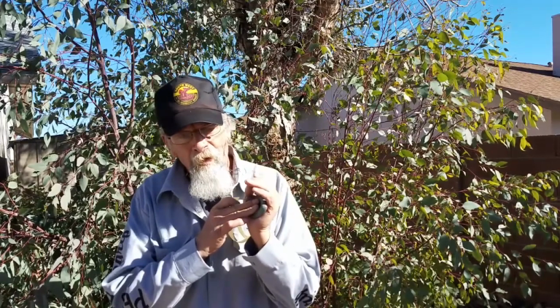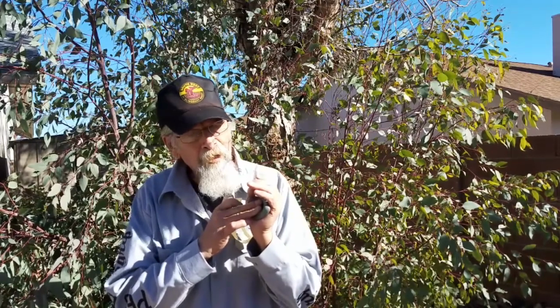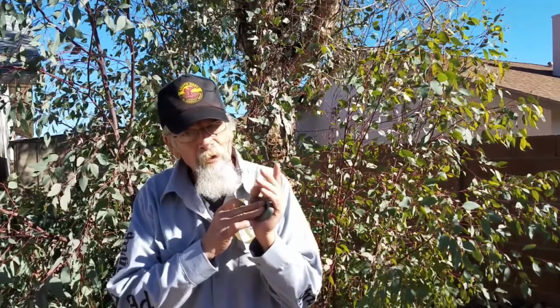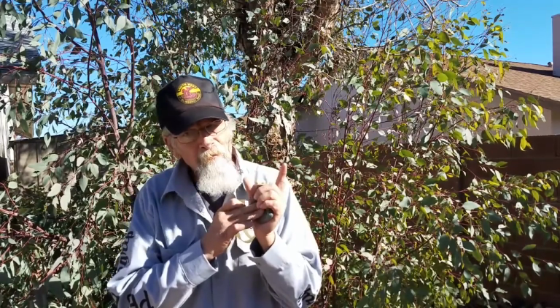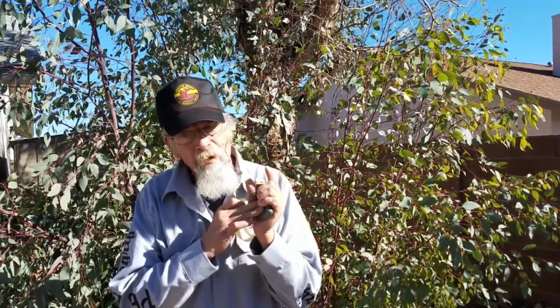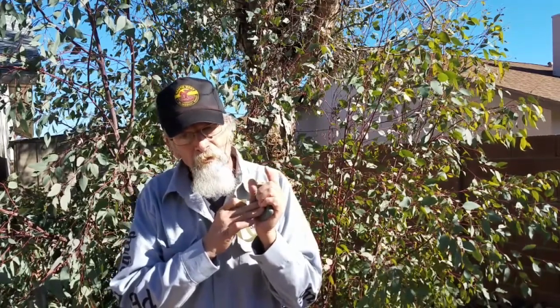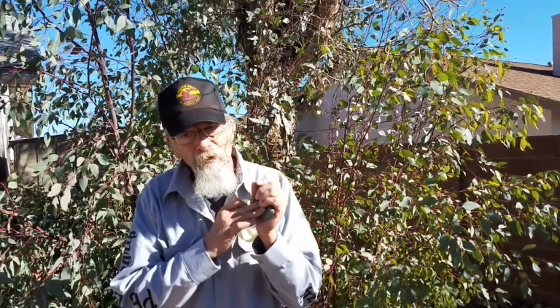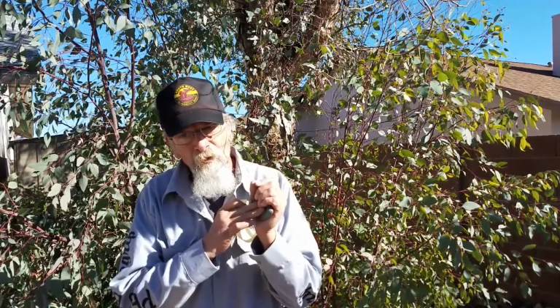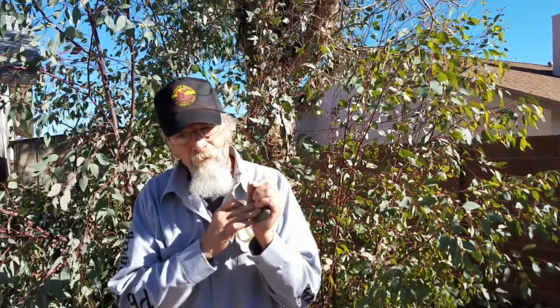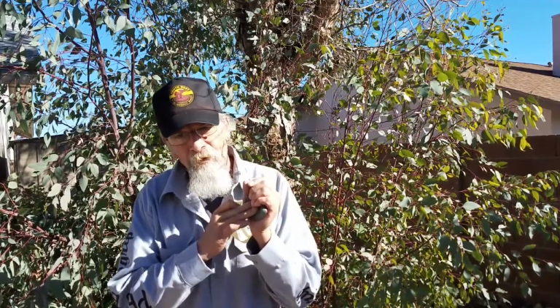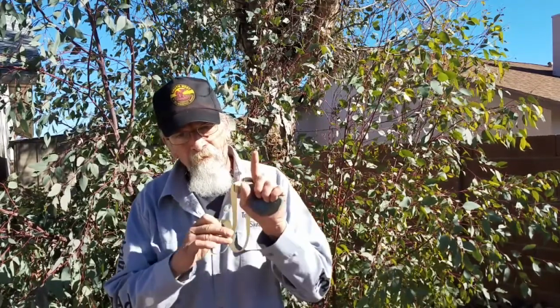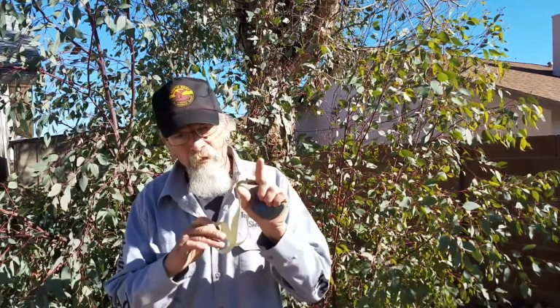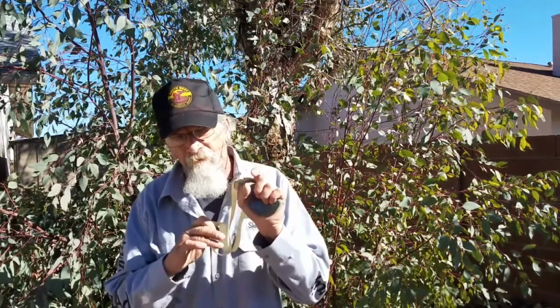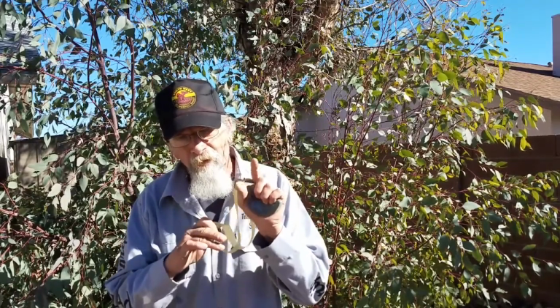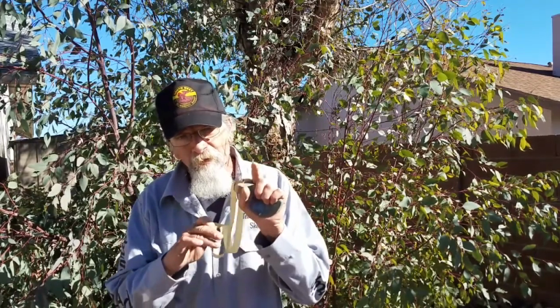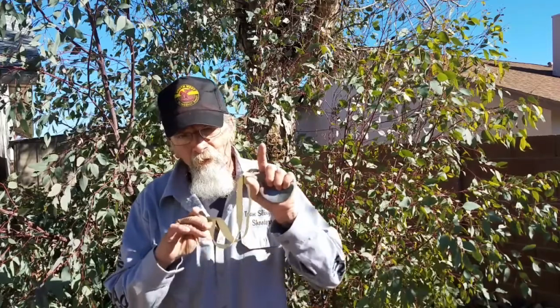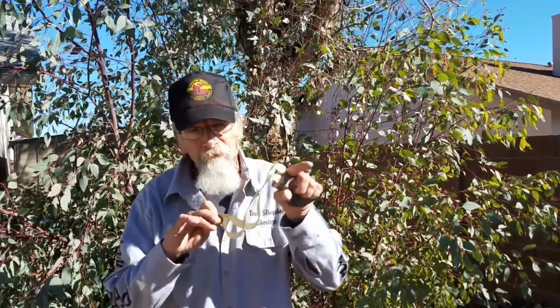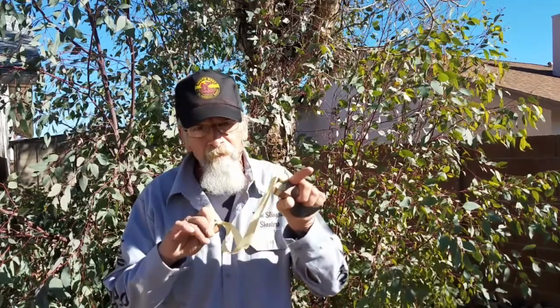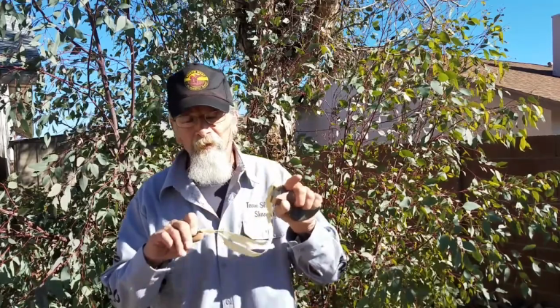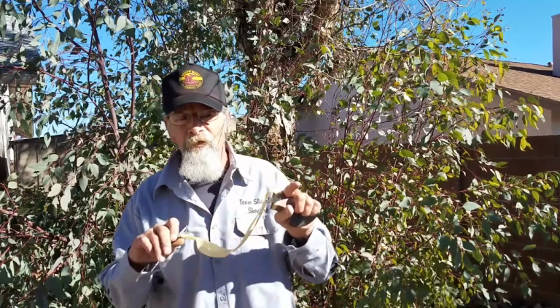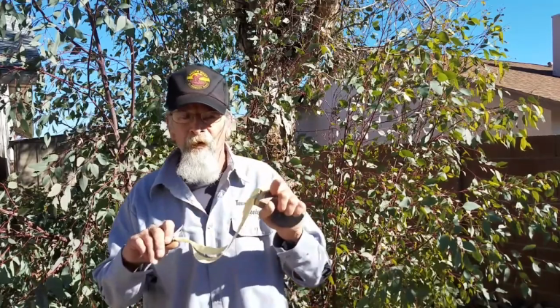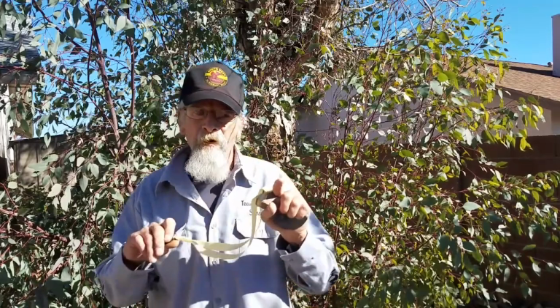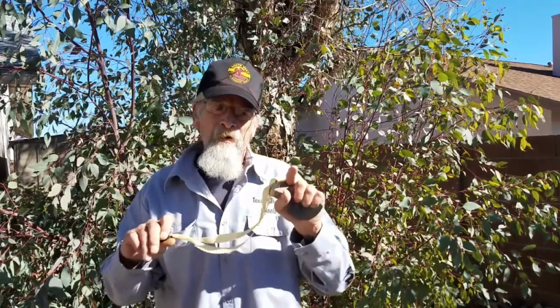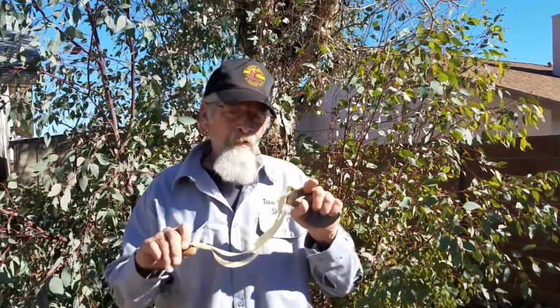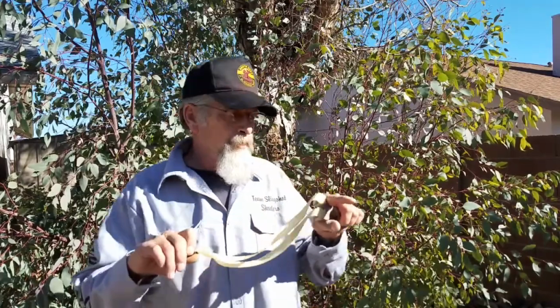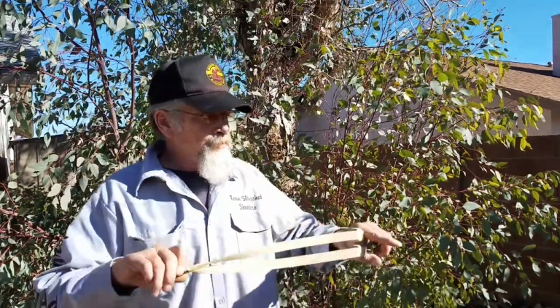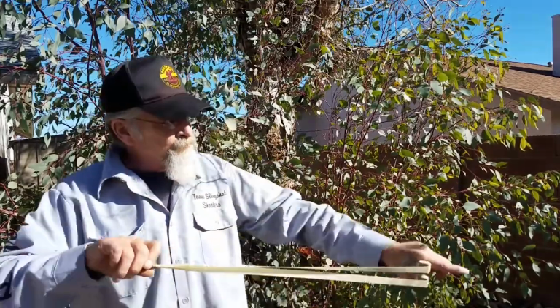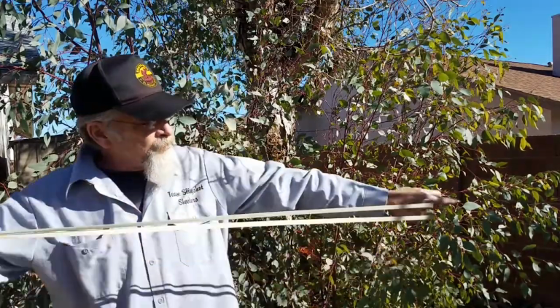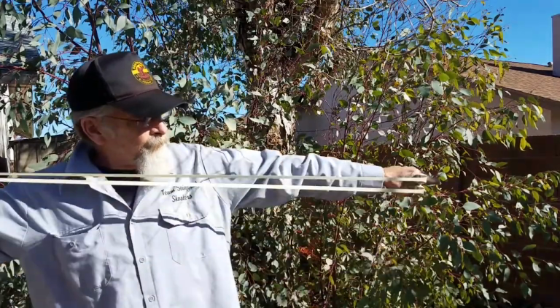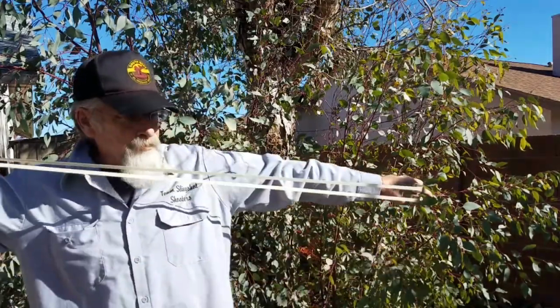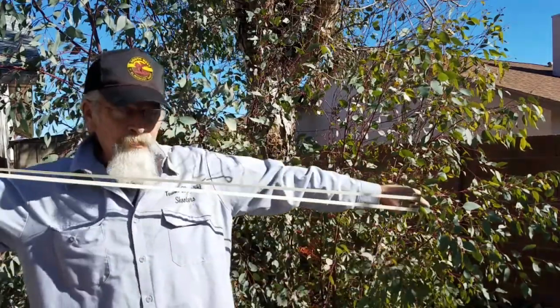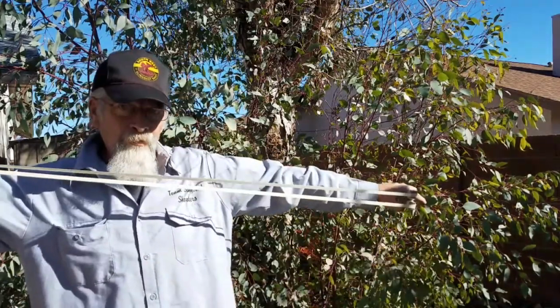I'm not straining my muscles to hold it. I'm not trying to flex my fingers to hold the front of a slingshot. It's just basically resting your palm.